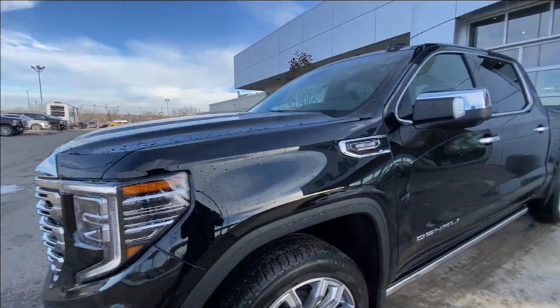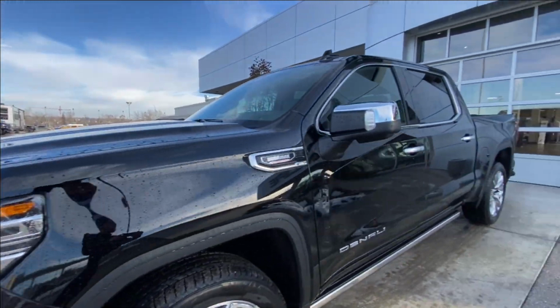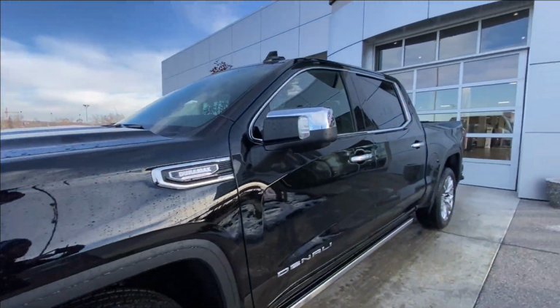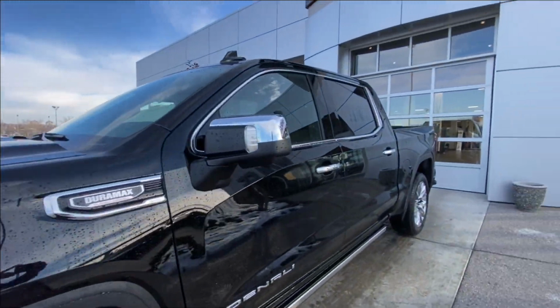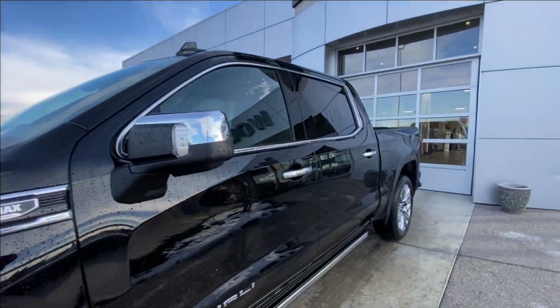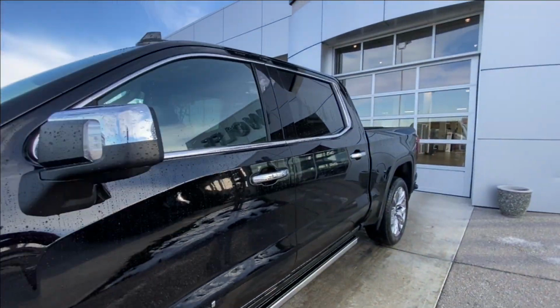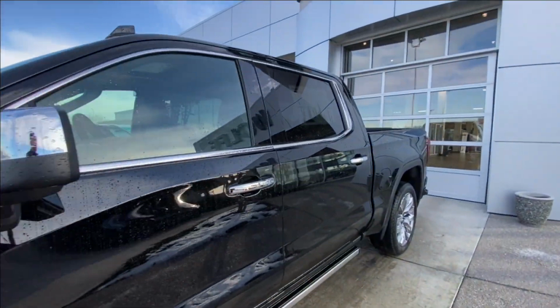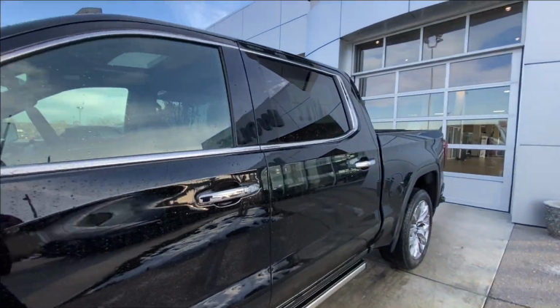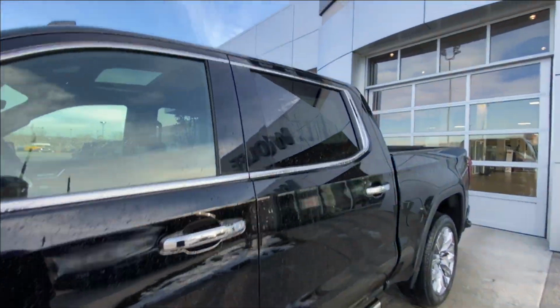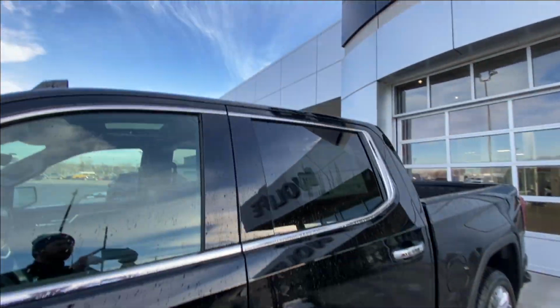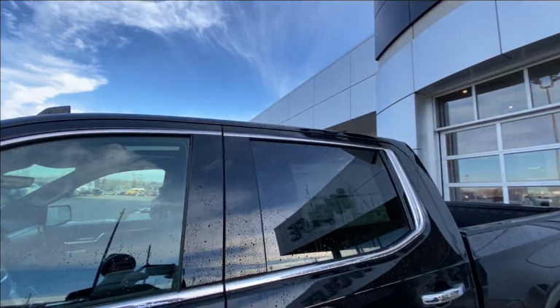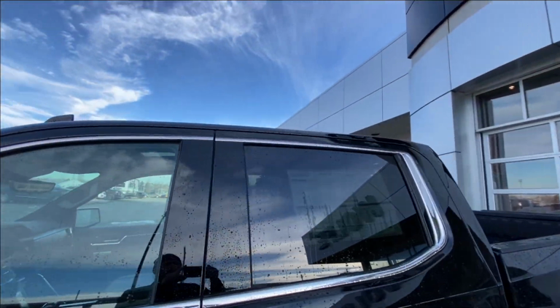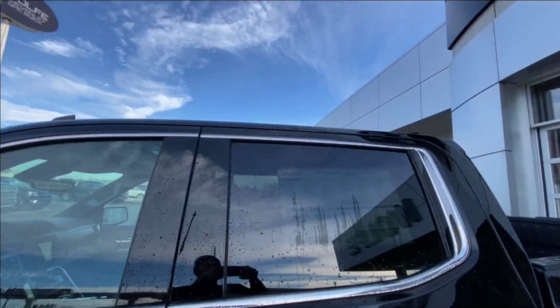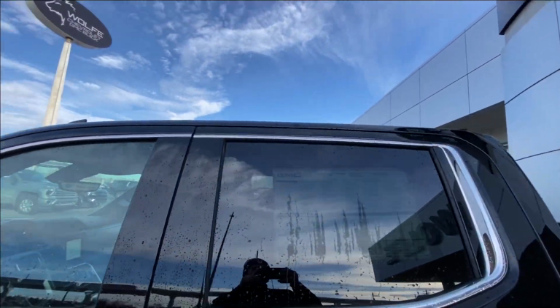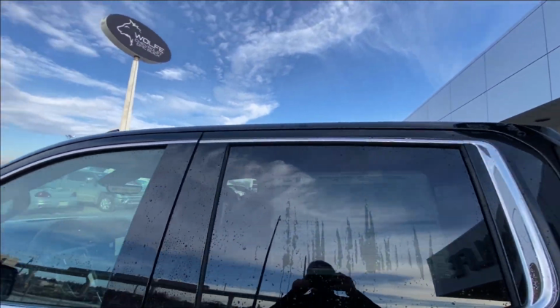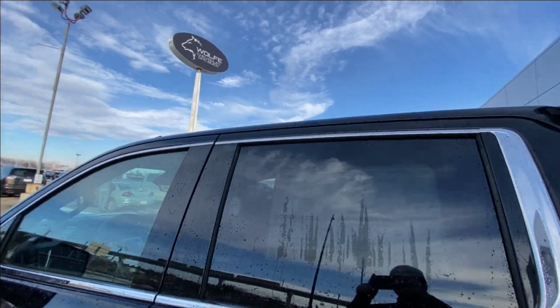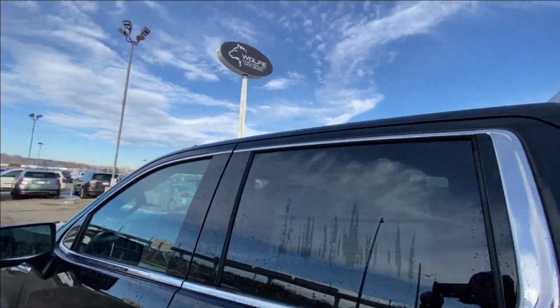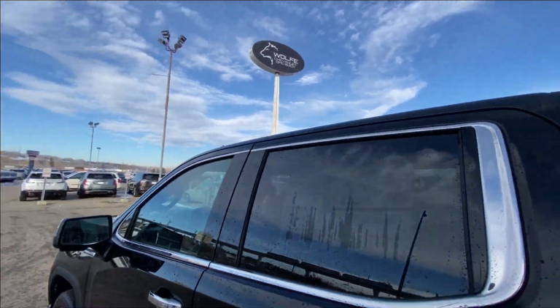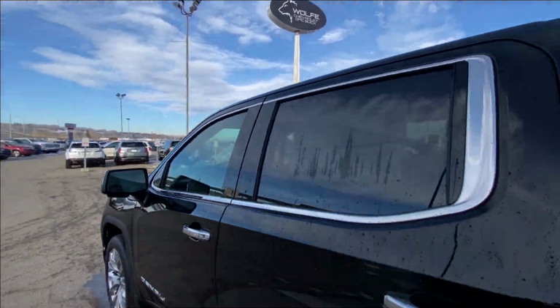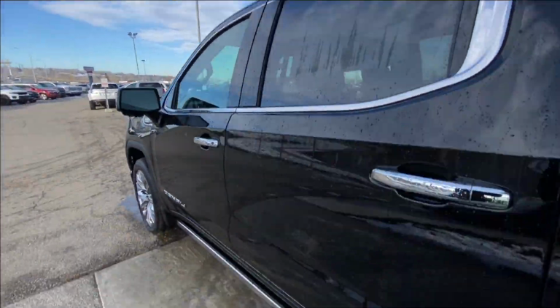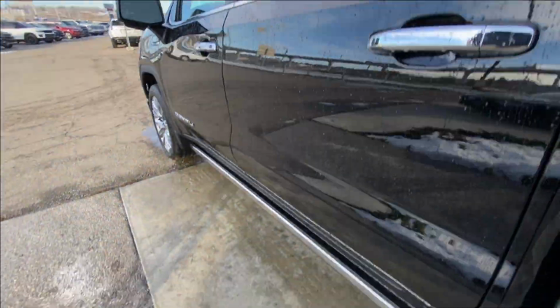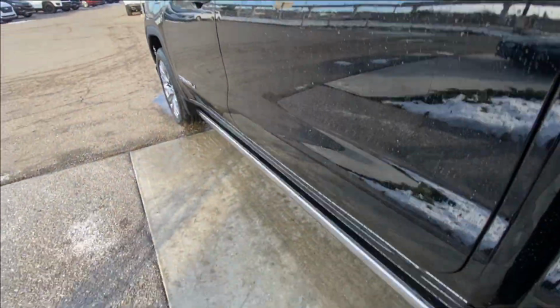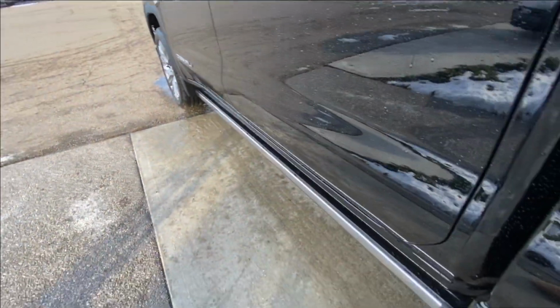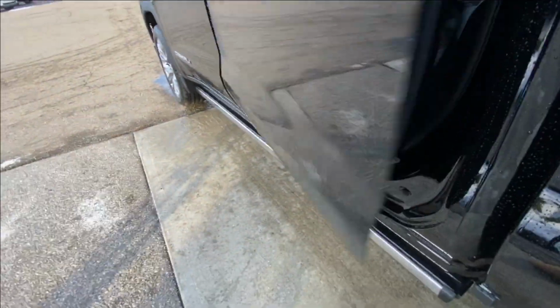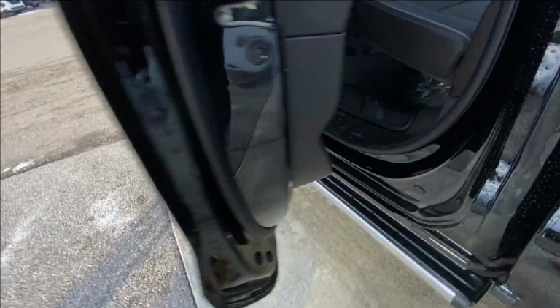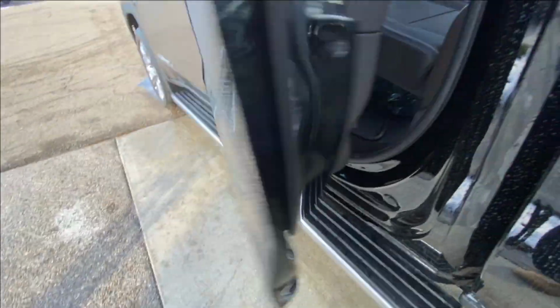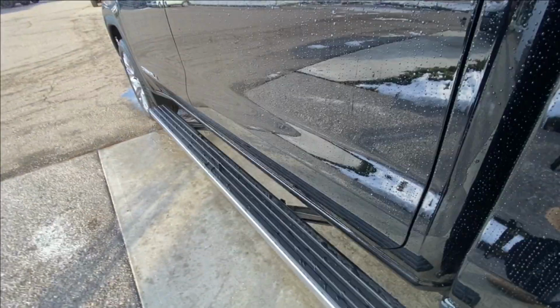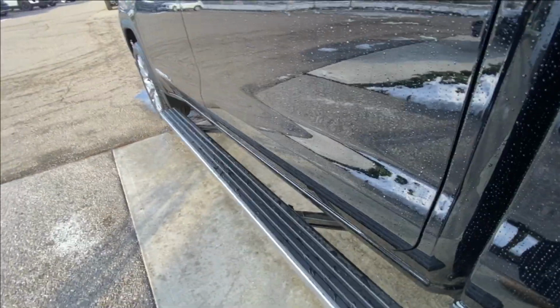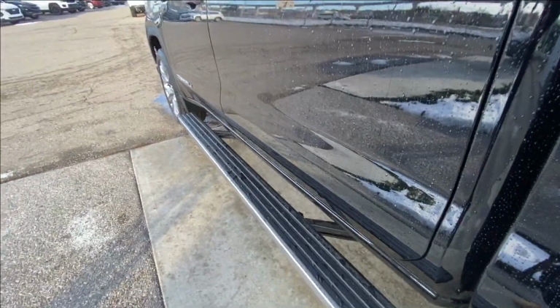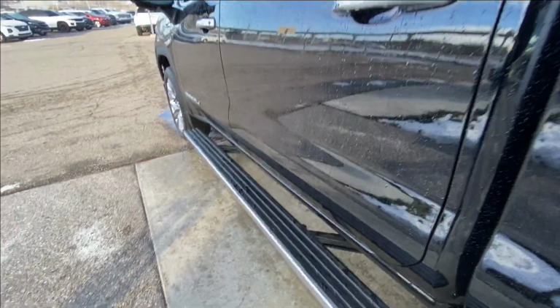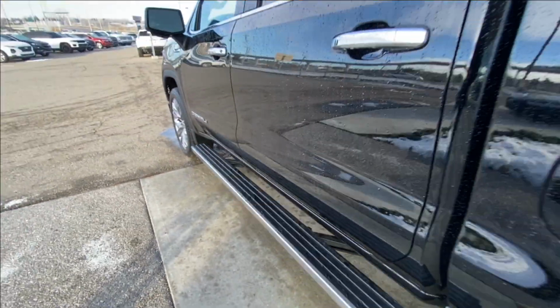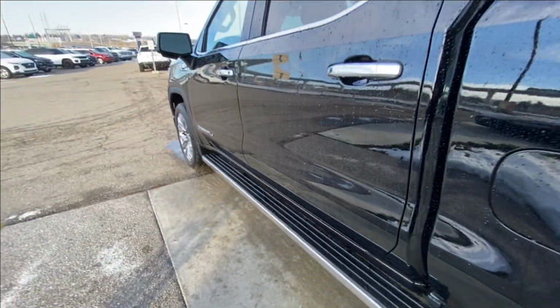Back down the side of the vehicle, this truck is remote-start equipped, with rear-tinted privacy windows and chrome trim all around. Automatic step assist comes out once the doors are open and retracts once the doors are closed.